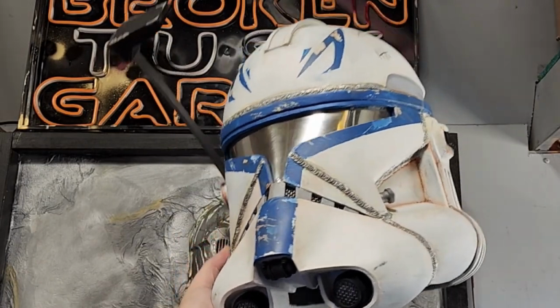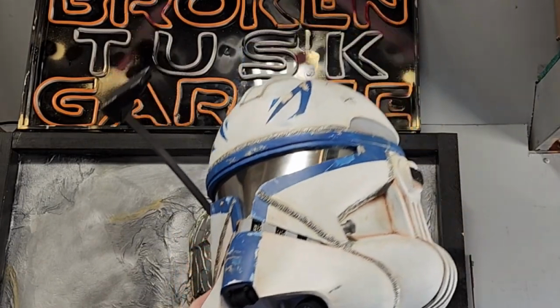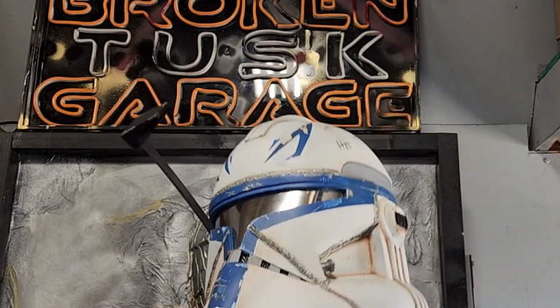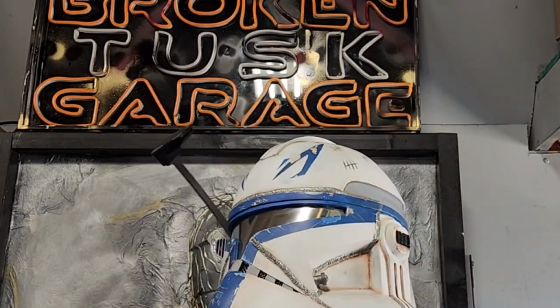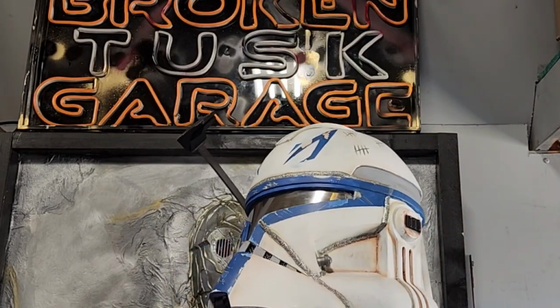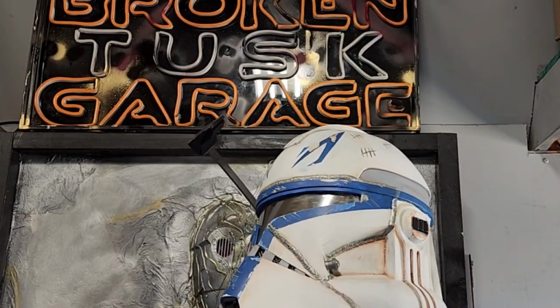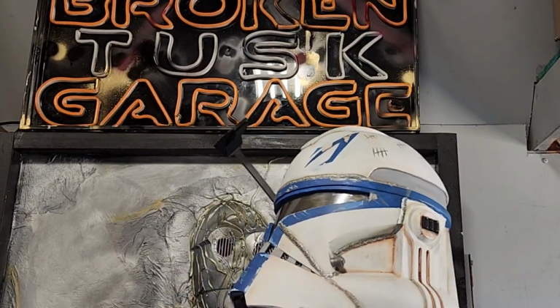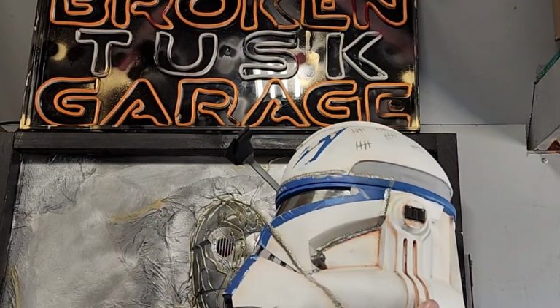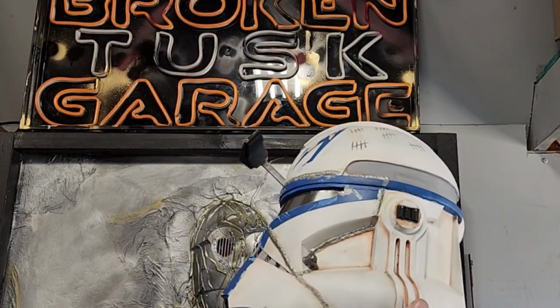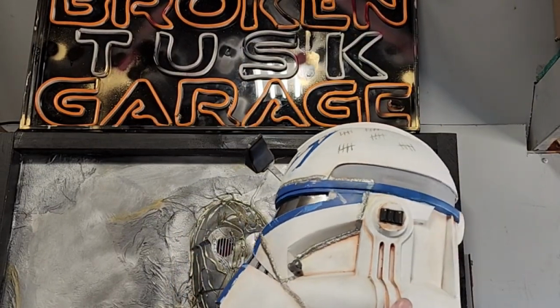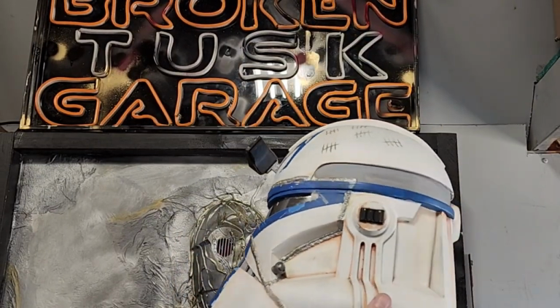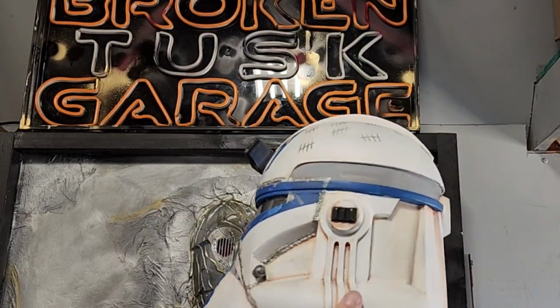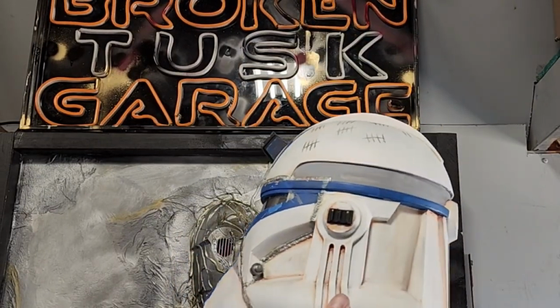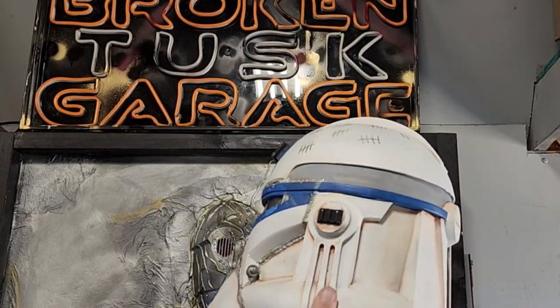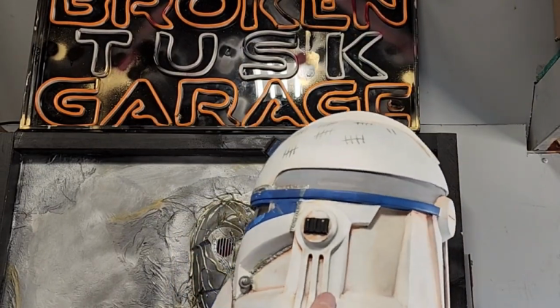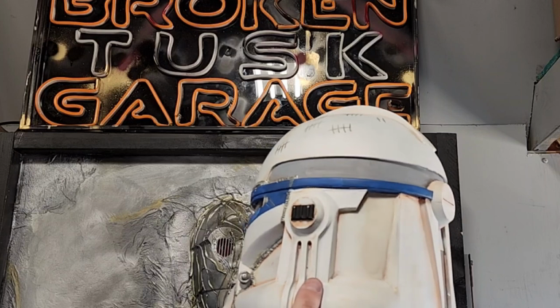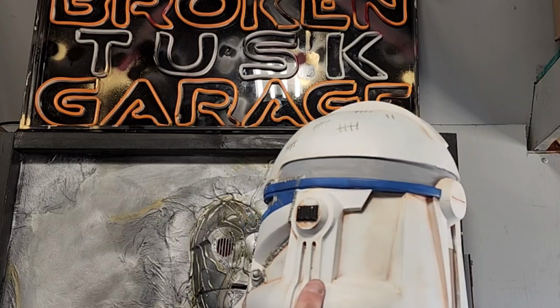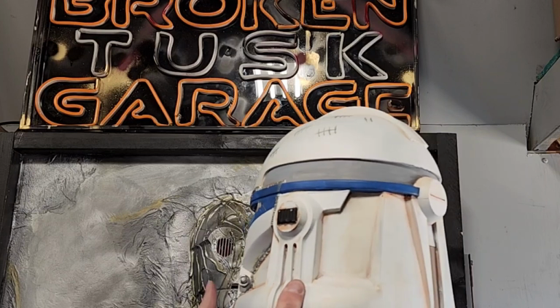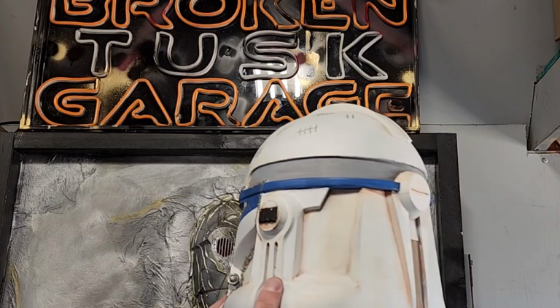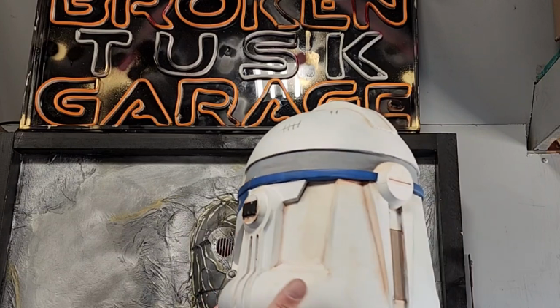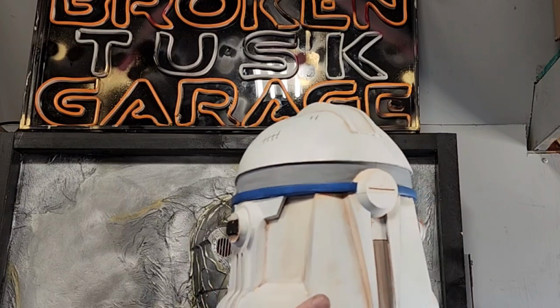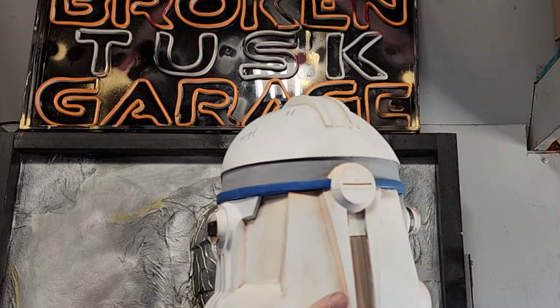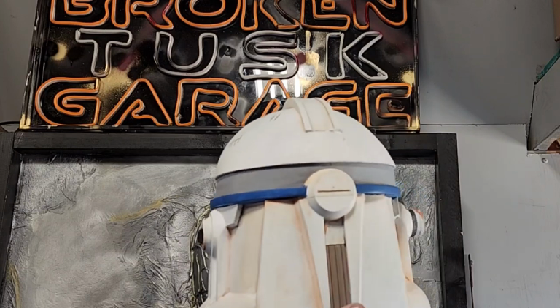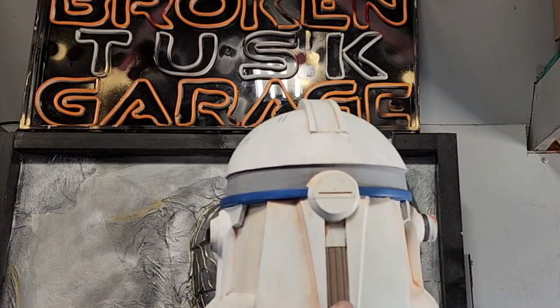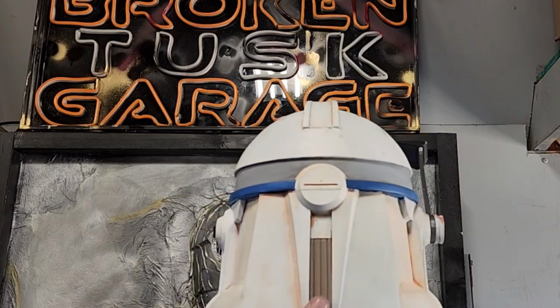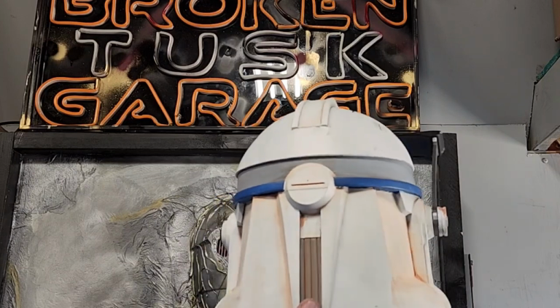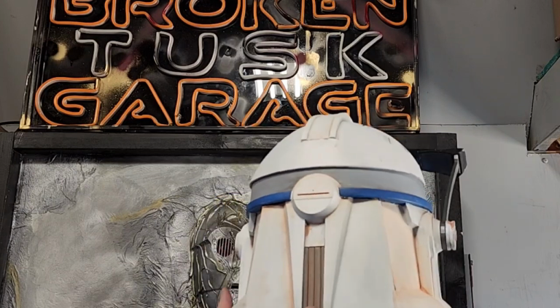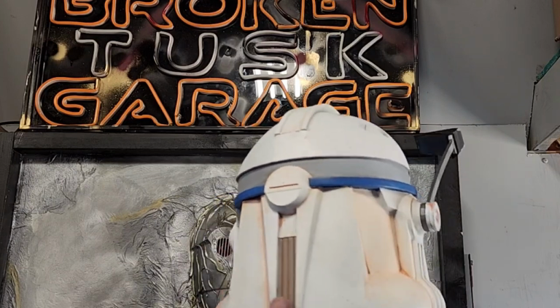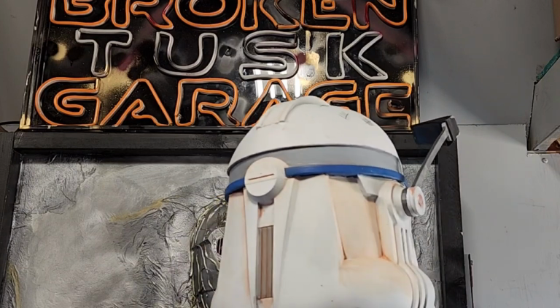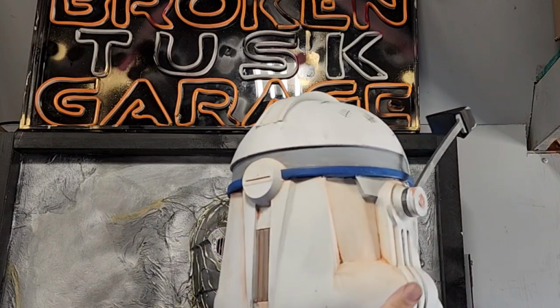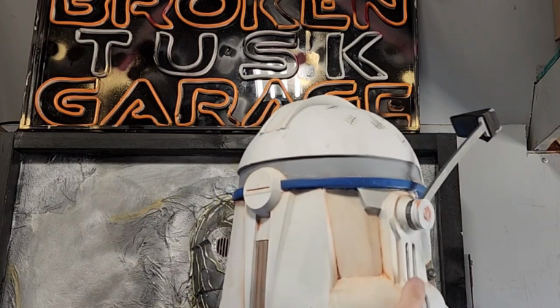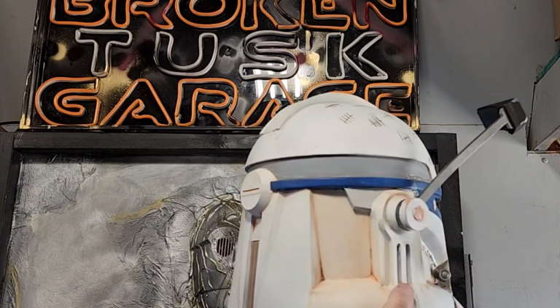Today I'm going to show you how I made my Captain Rex helmet, modeled after the version he had in Rebels.